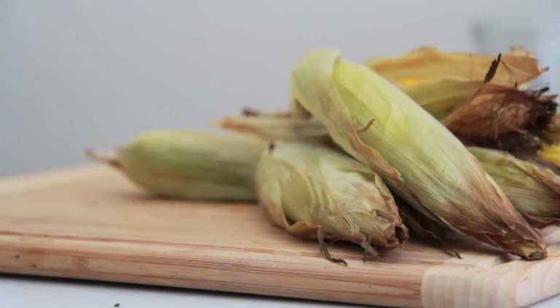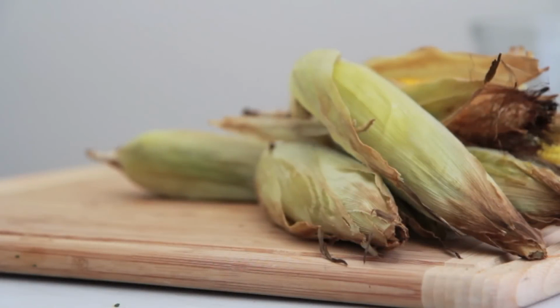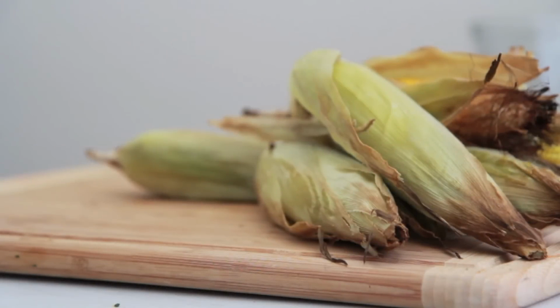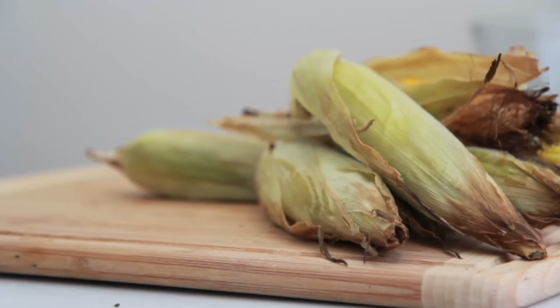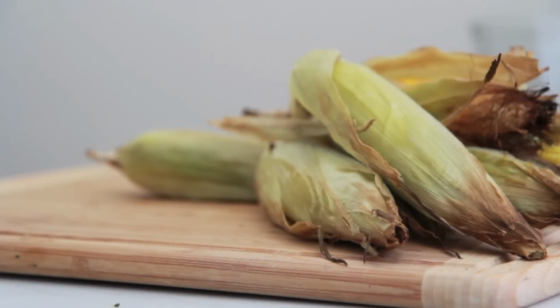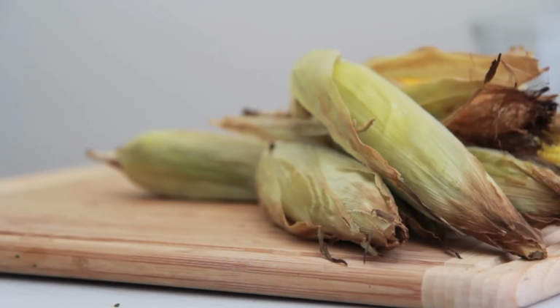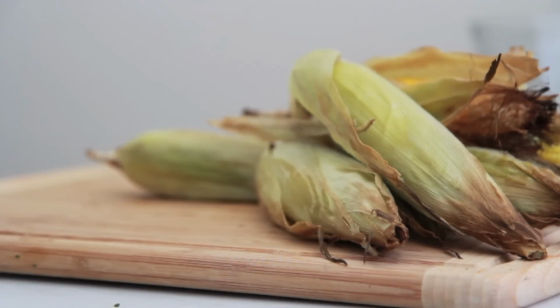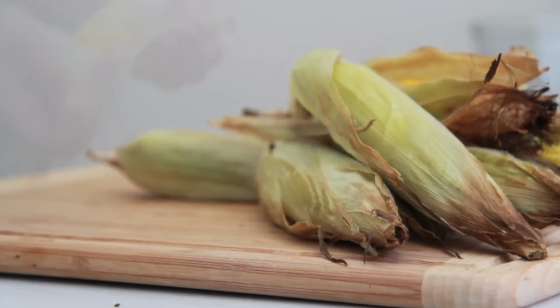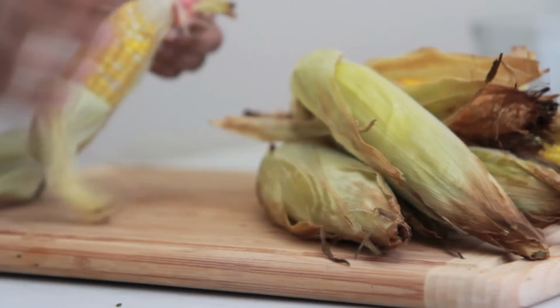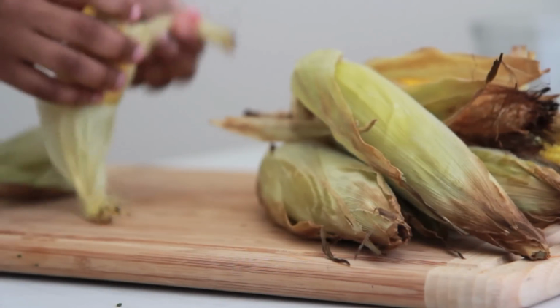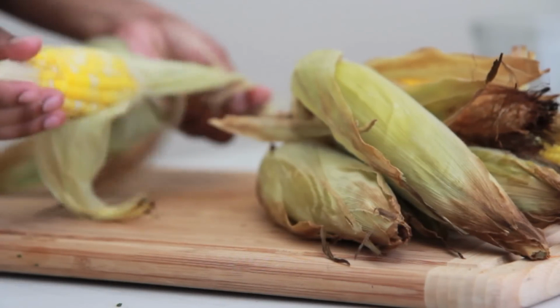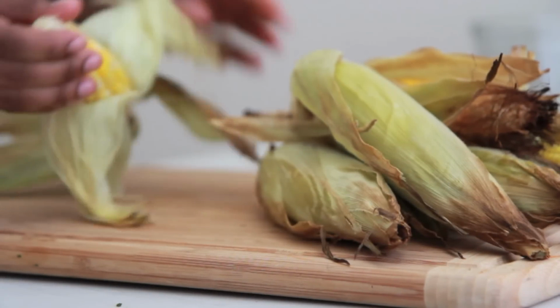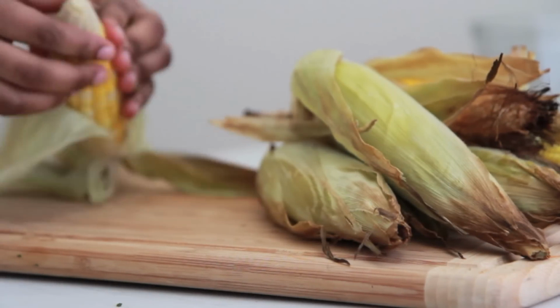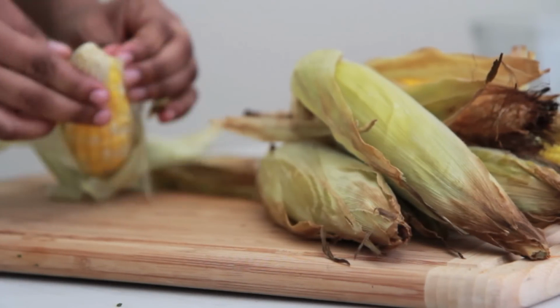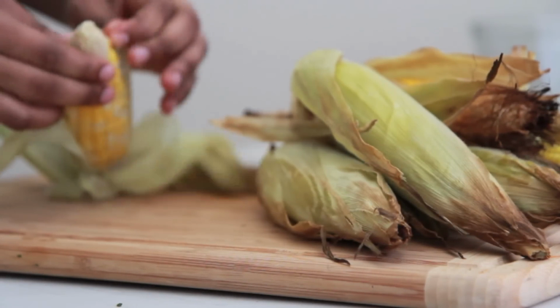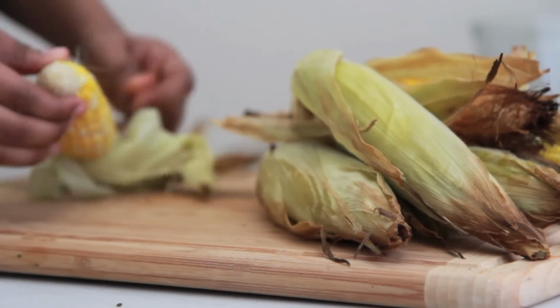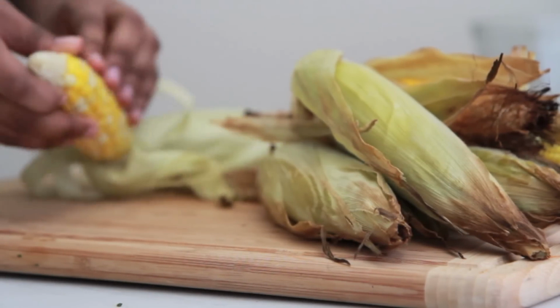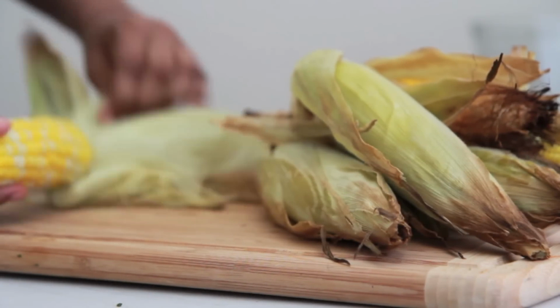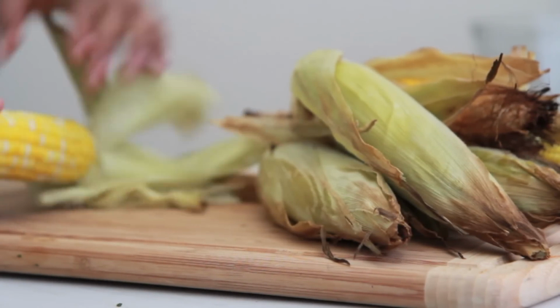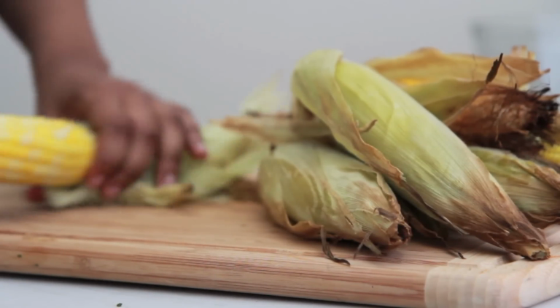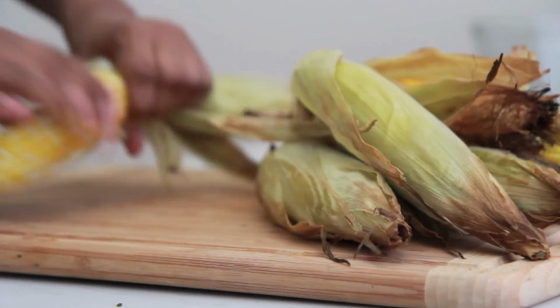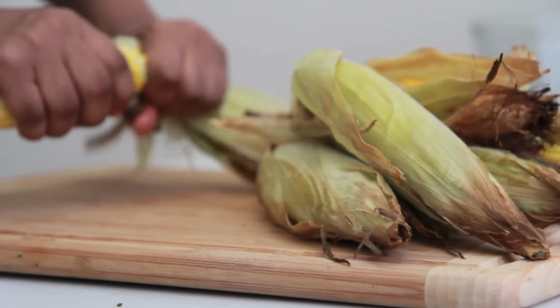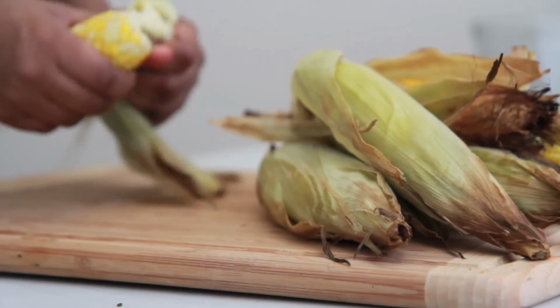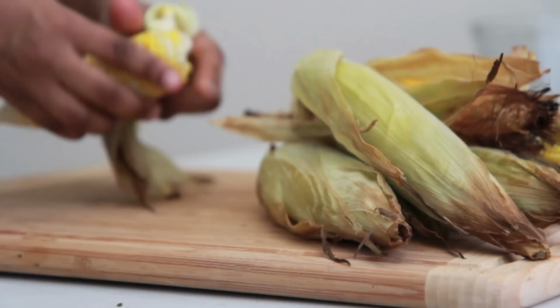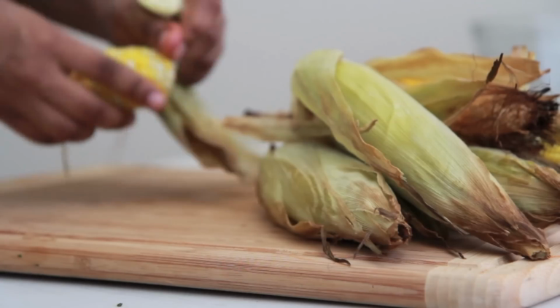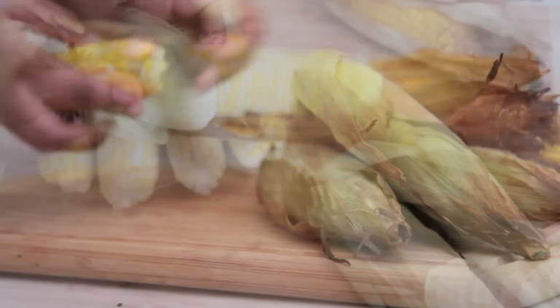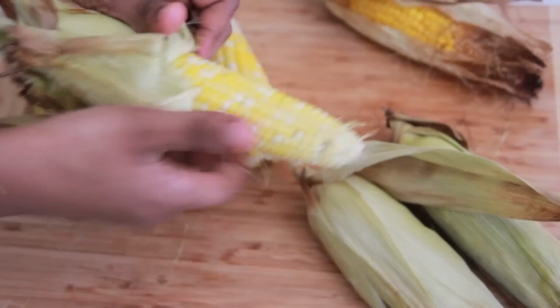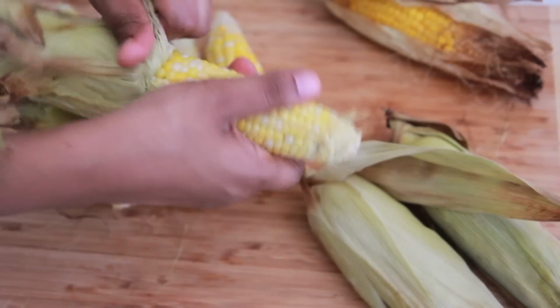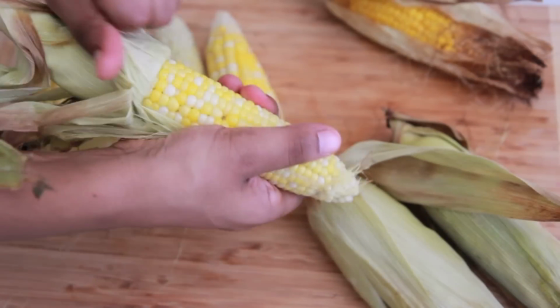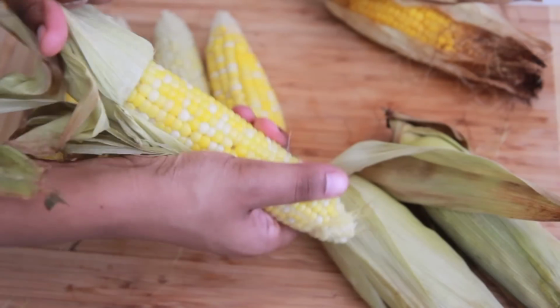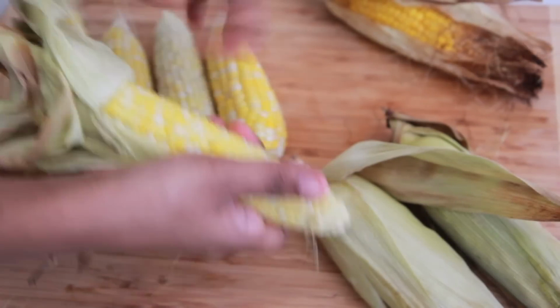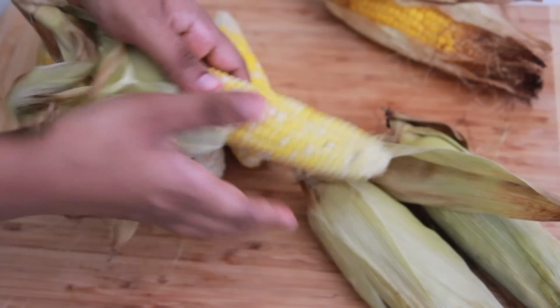We're going to start with some good old fresh oven roasted corn. I love oven roasted corn. You can also use grilled corn too. Make sure it's fresh — don't use that can of frozen stuff, okay?